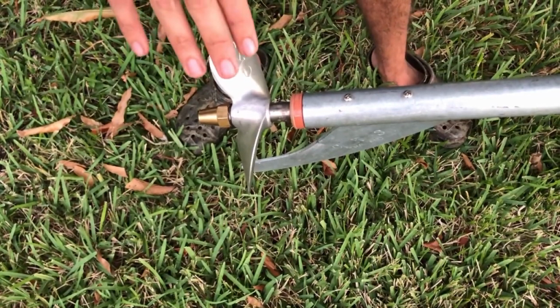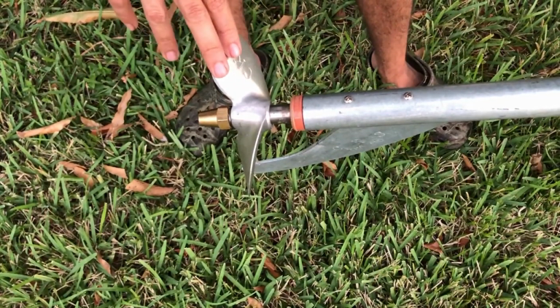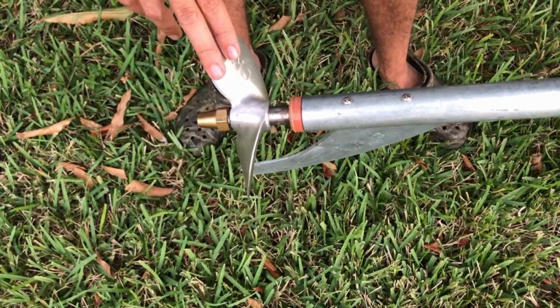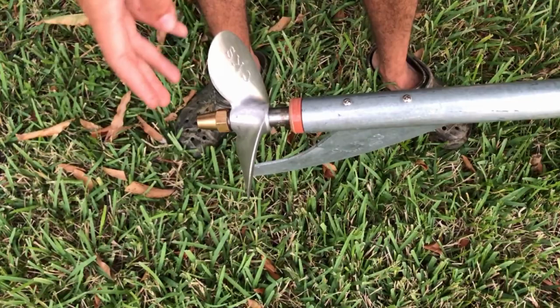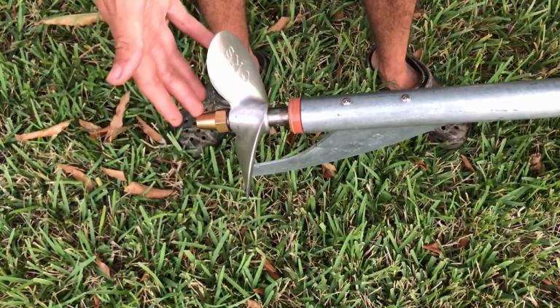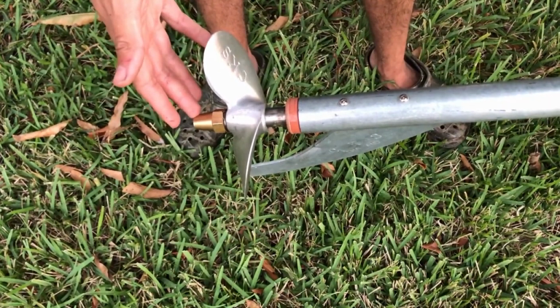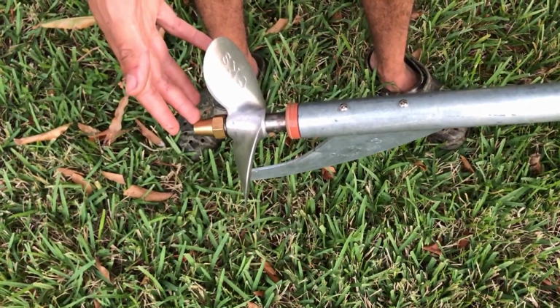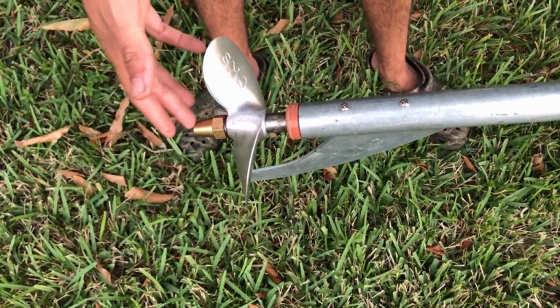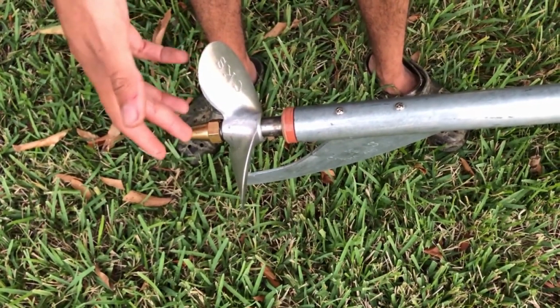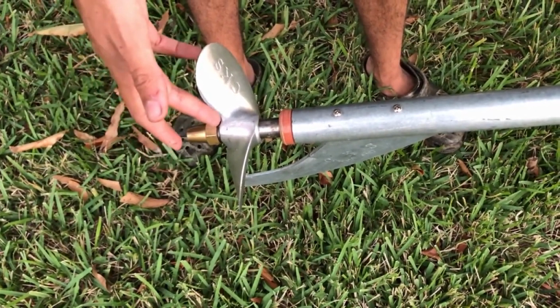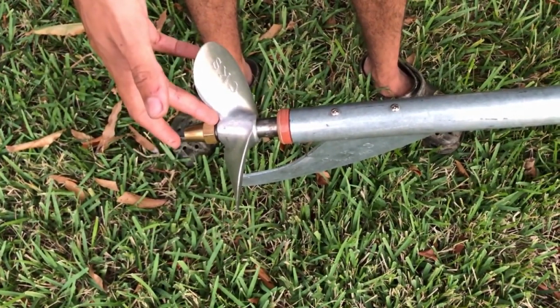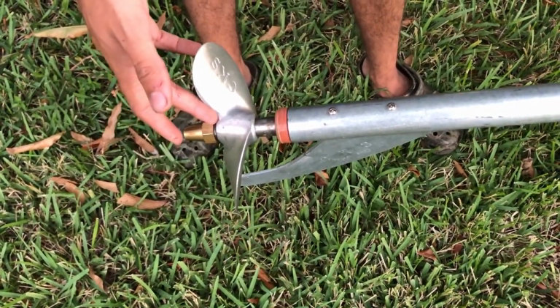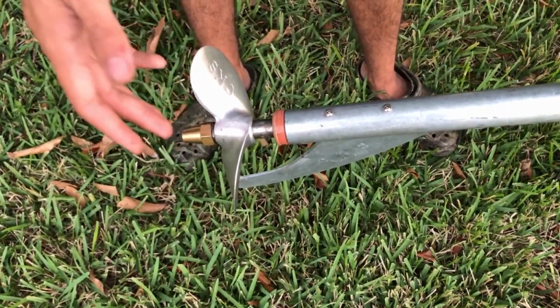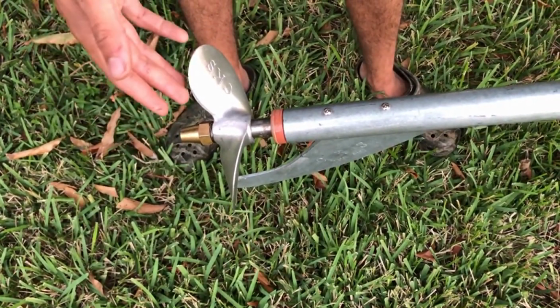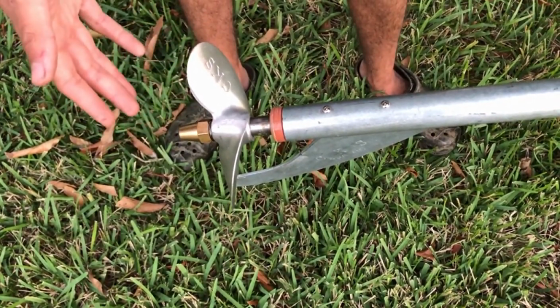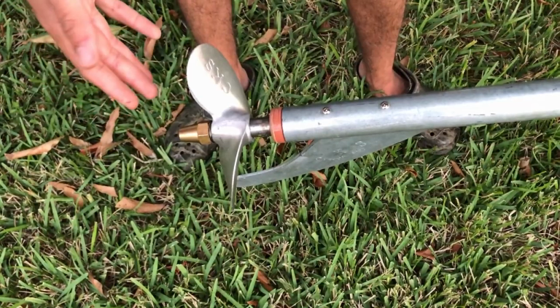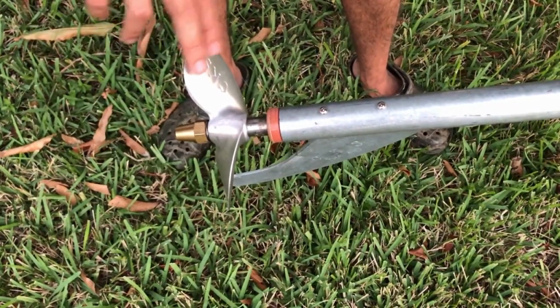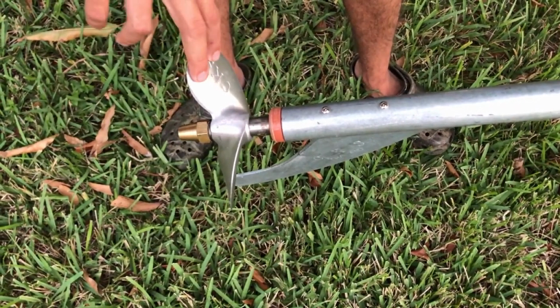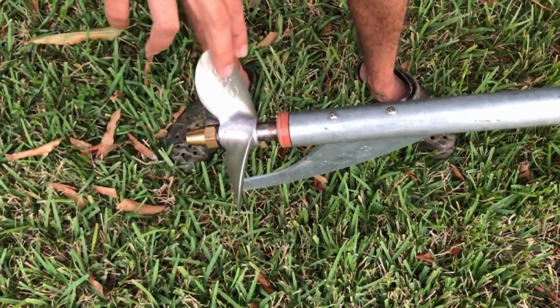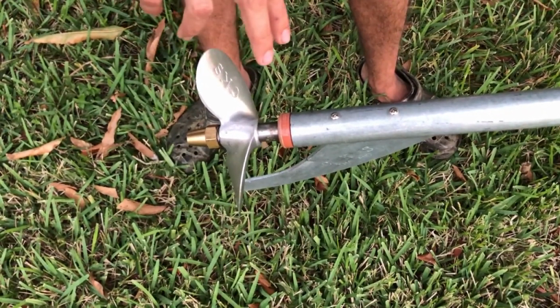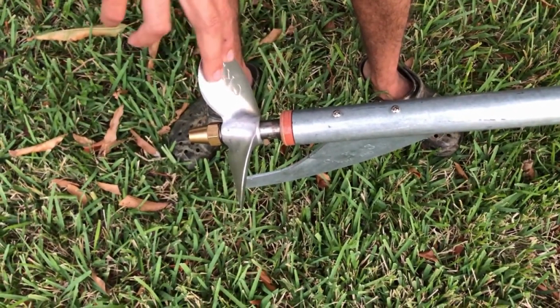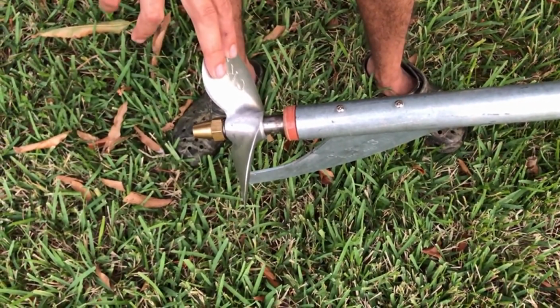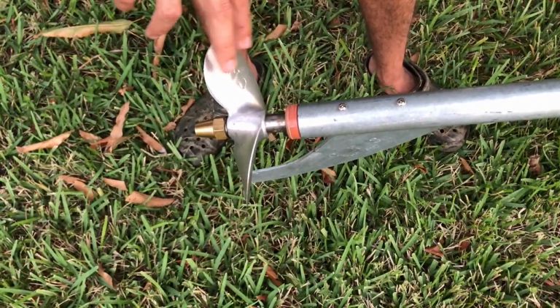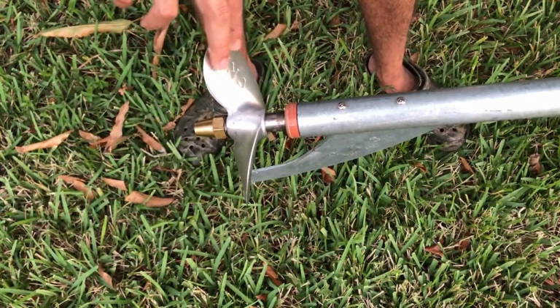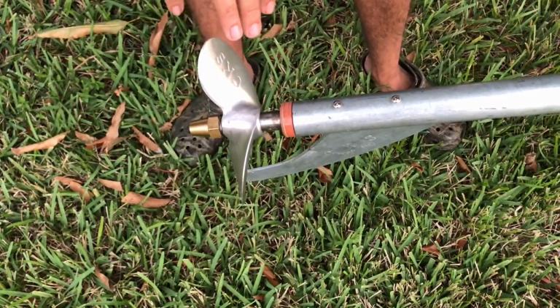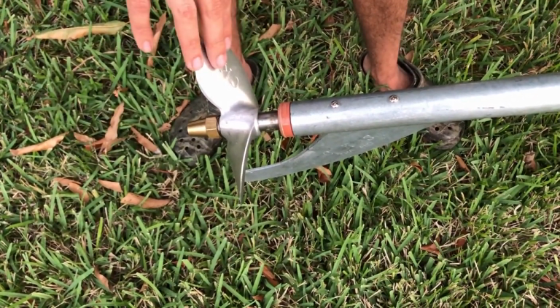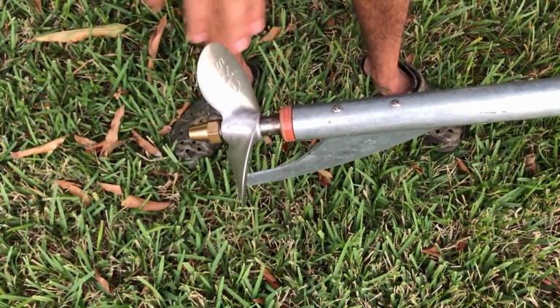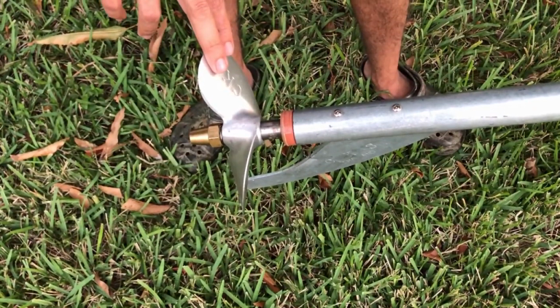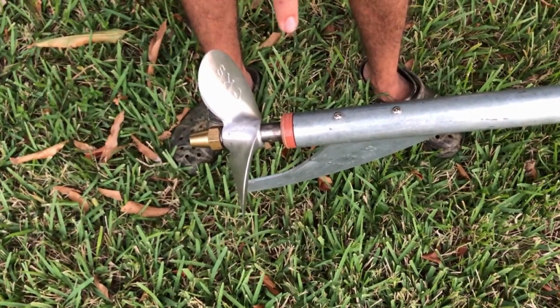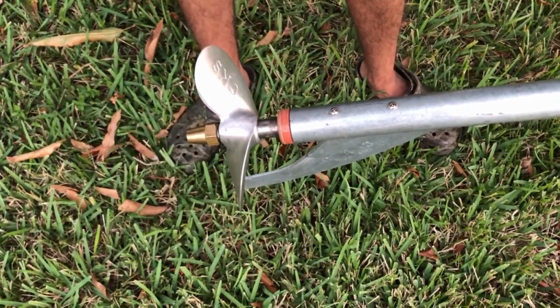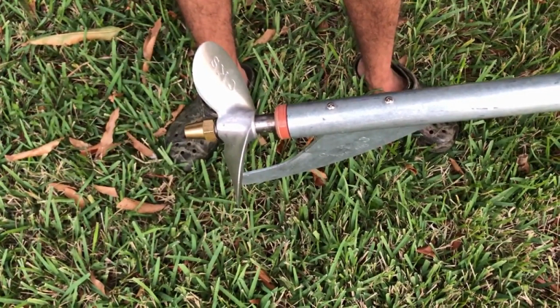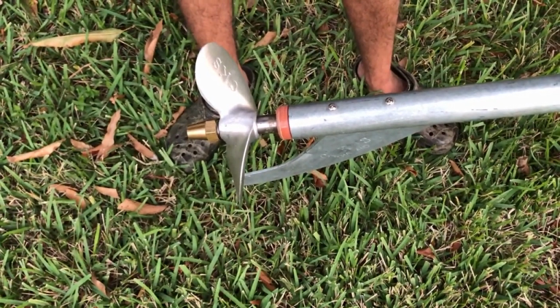Starting at the prop end, you can see the brass prop nut with a lock washer to make sure it doesn't vibrate loose. This kit comes with two aluminum weedless props — a six and a half and a six and a quarter. Right now I am running the six and a half.